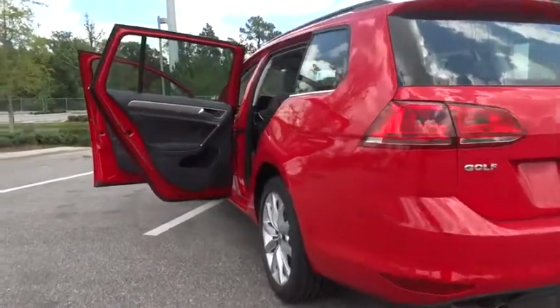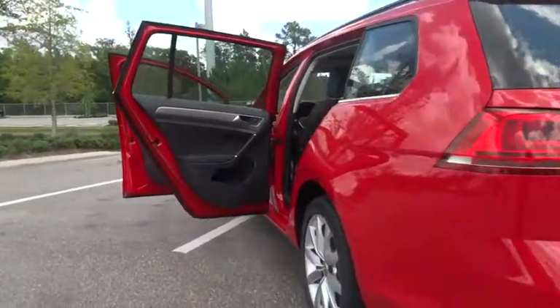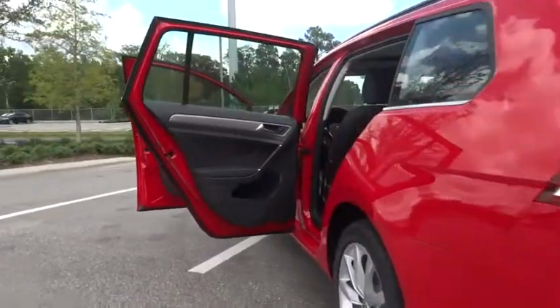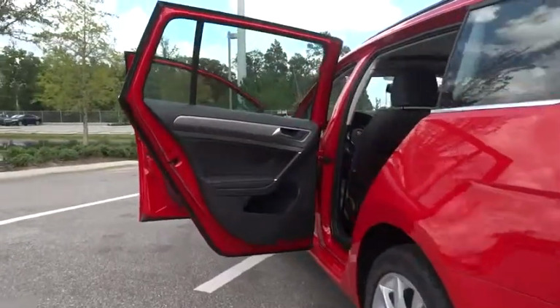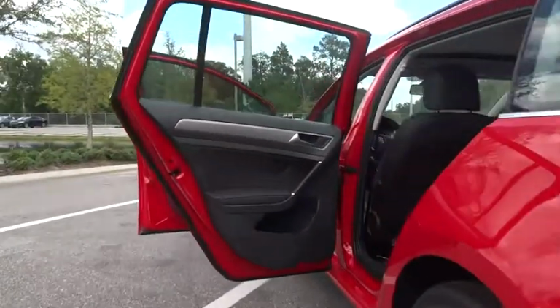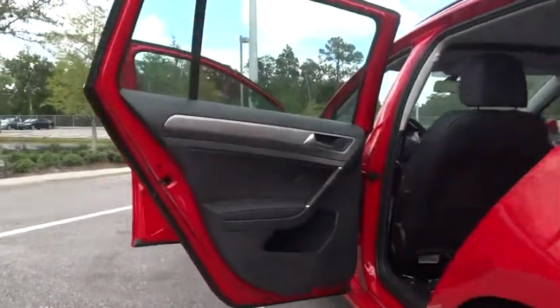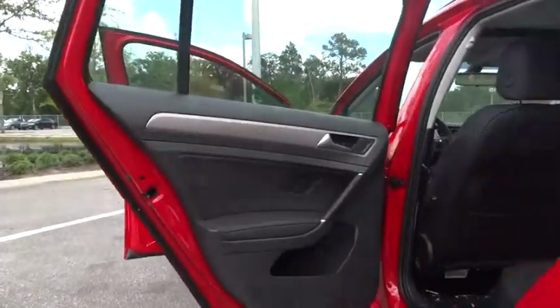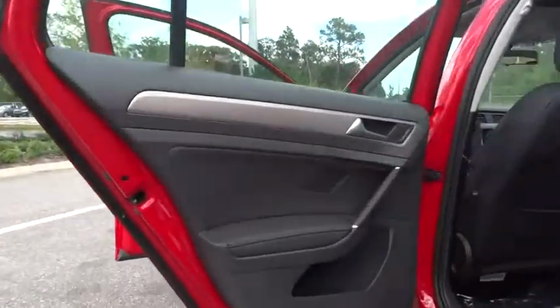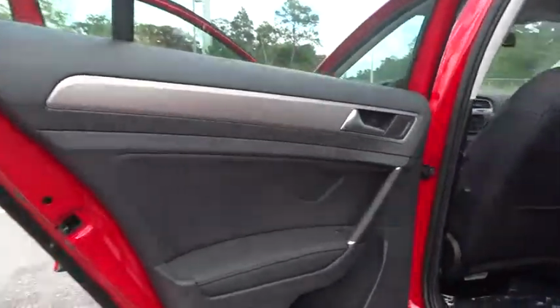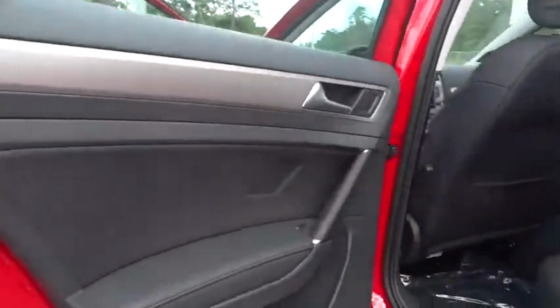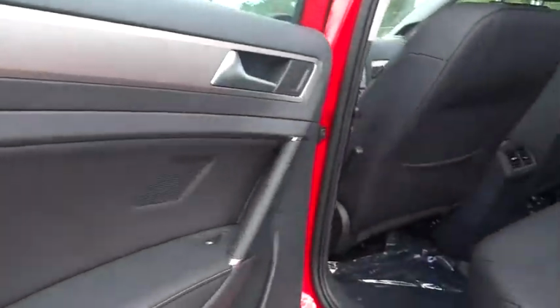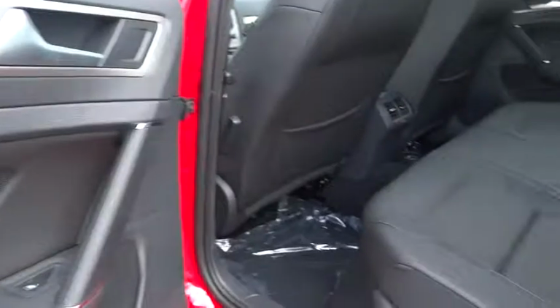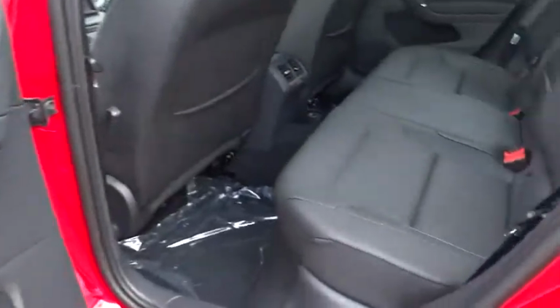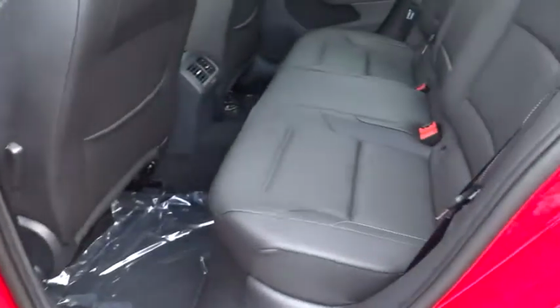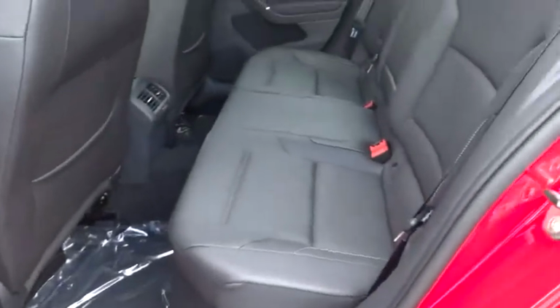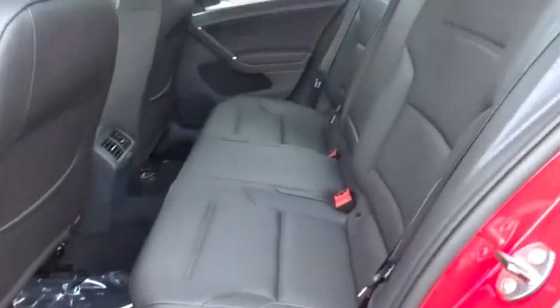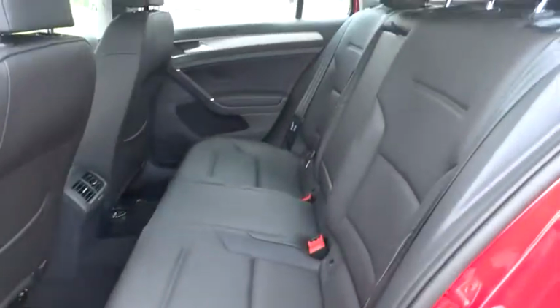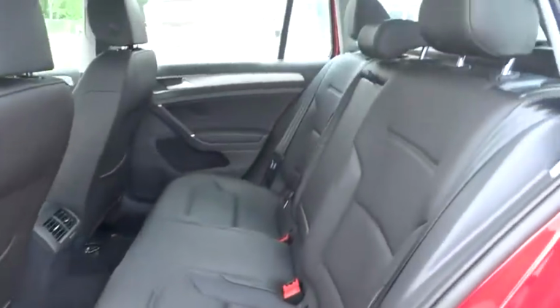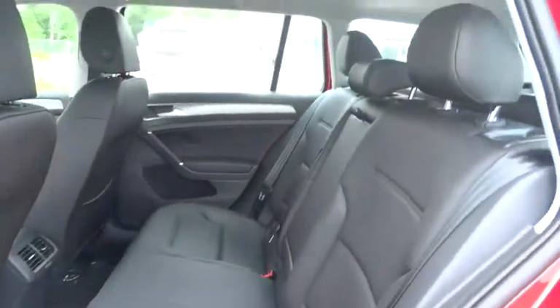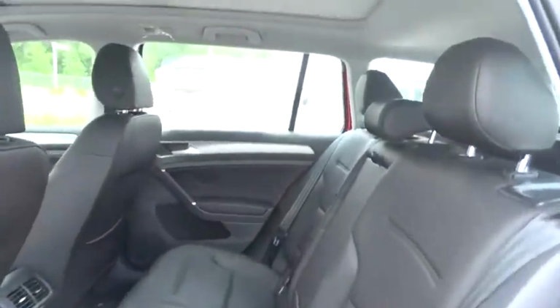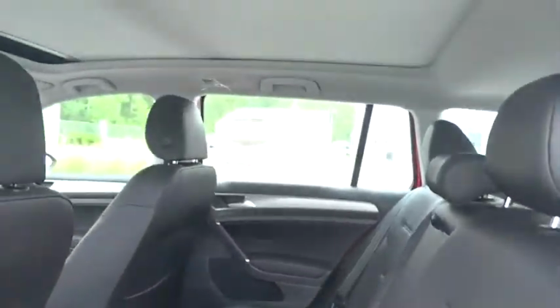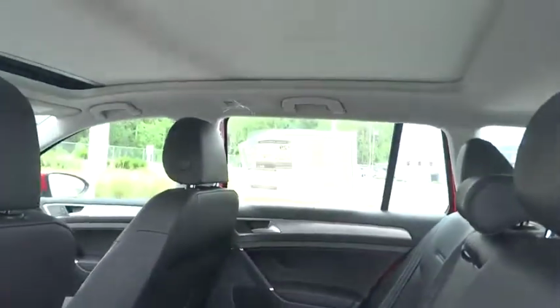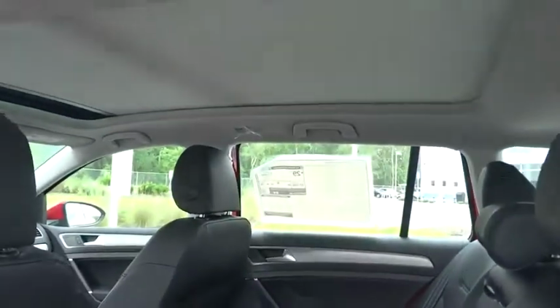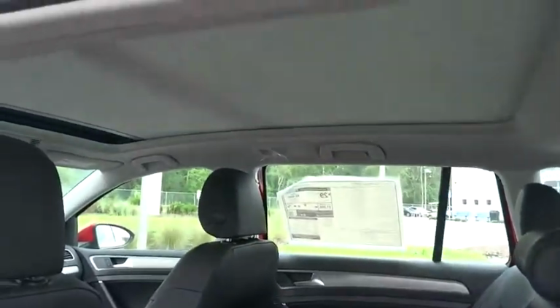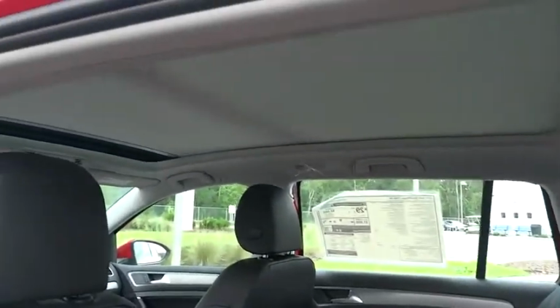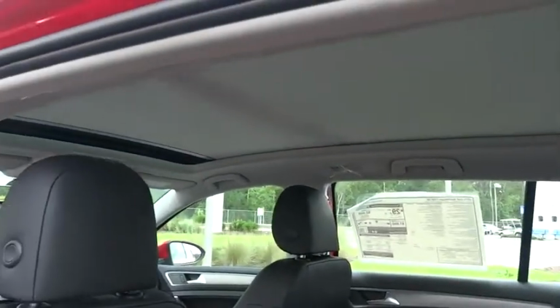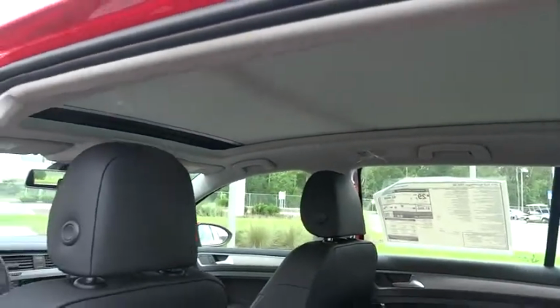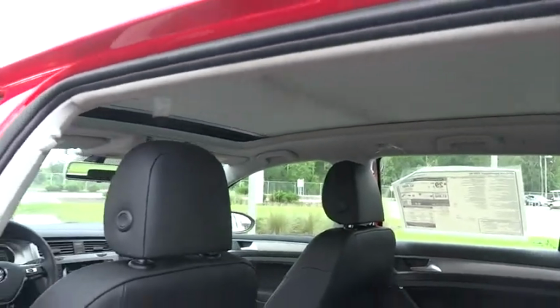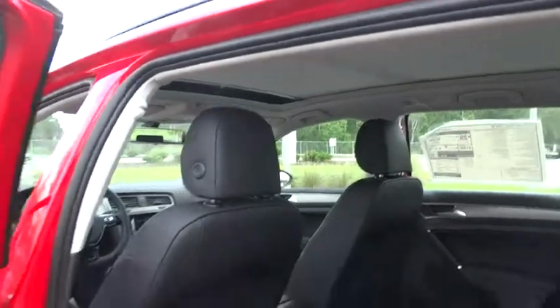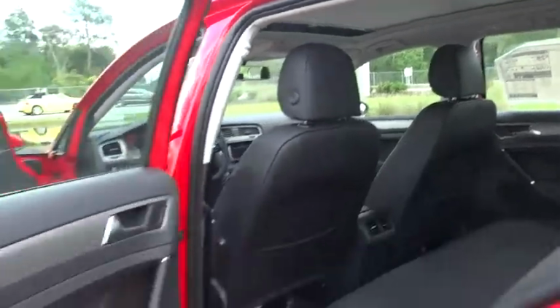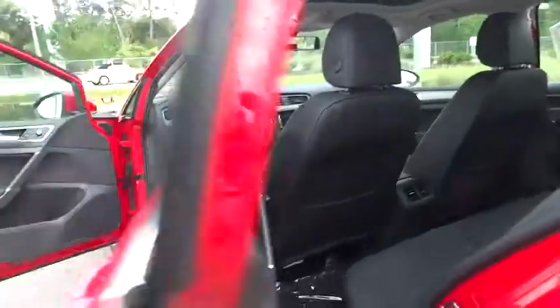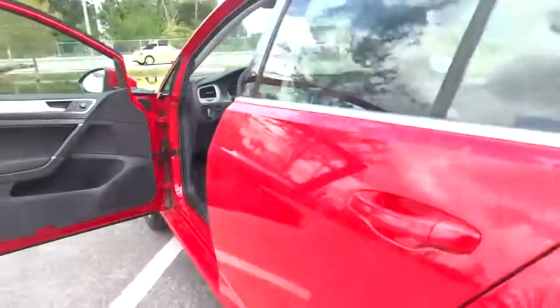Tachometer, overhead console, power moonroof. This vehicle offers reliability and good looks at a great price. So come in and take a test drive today.